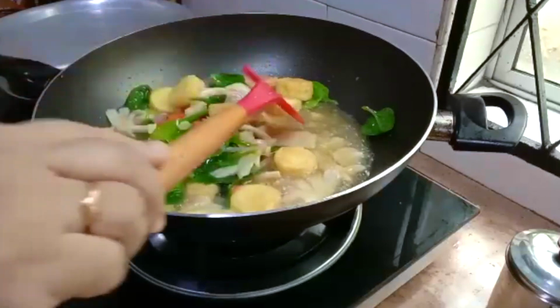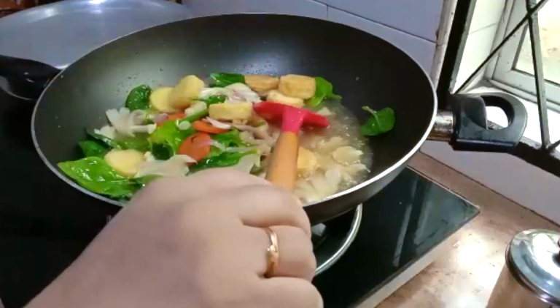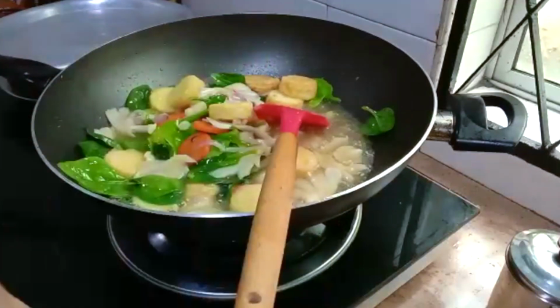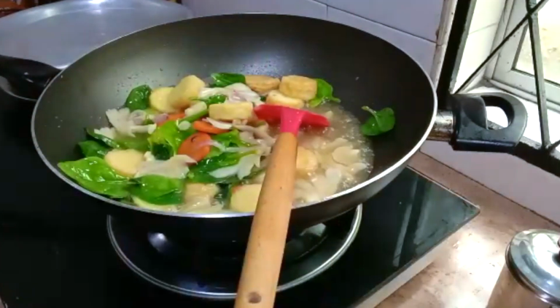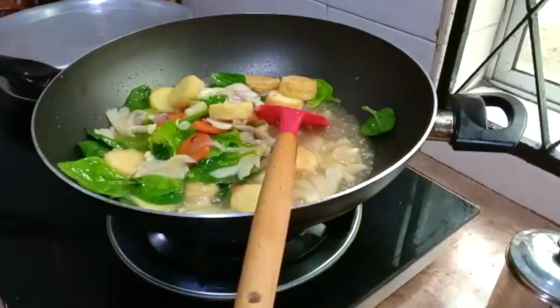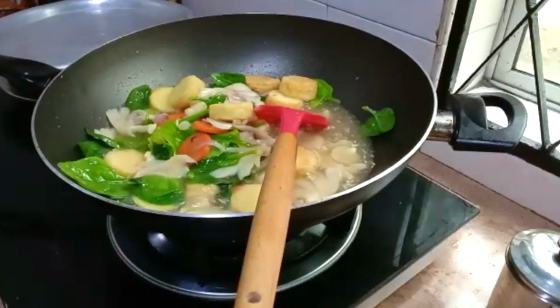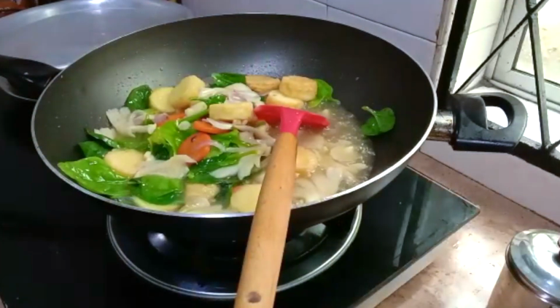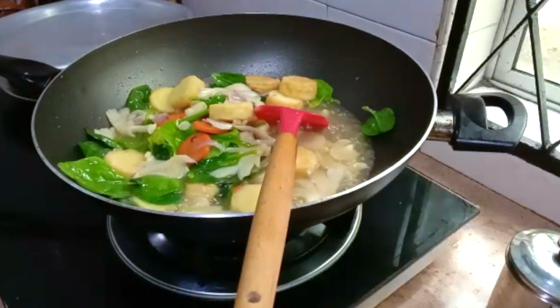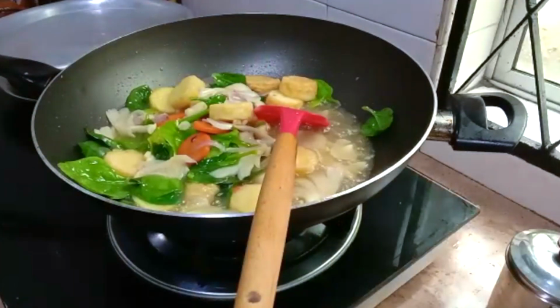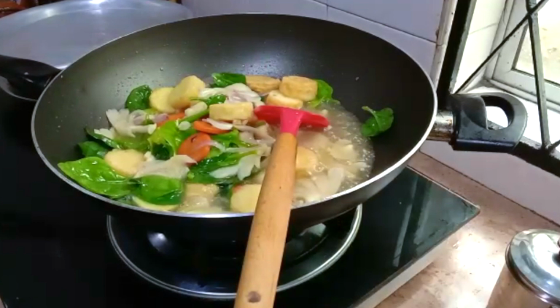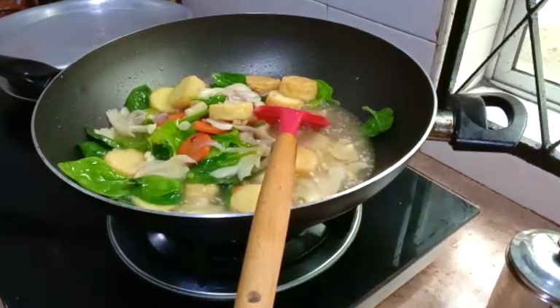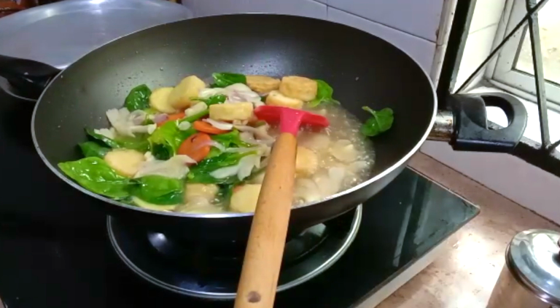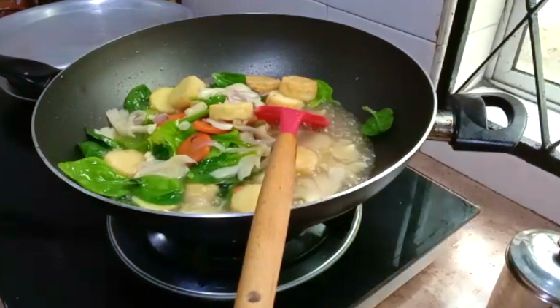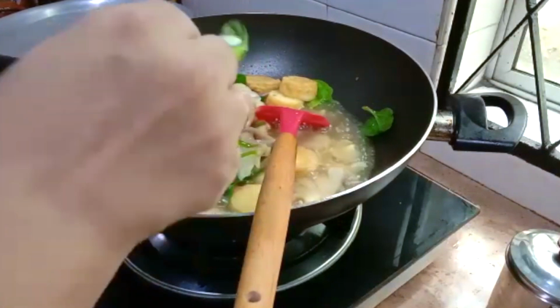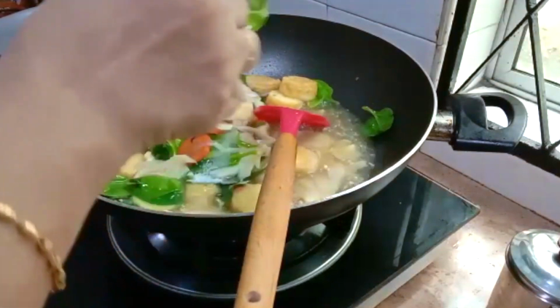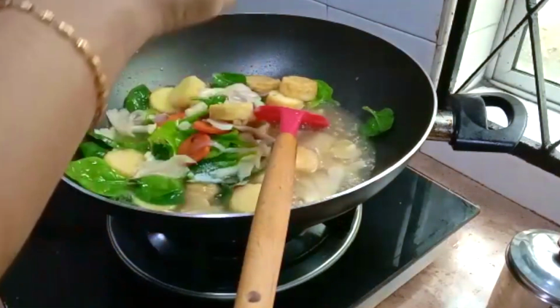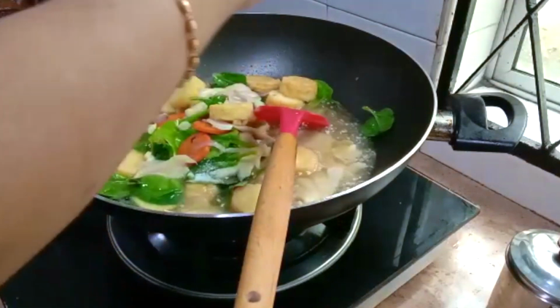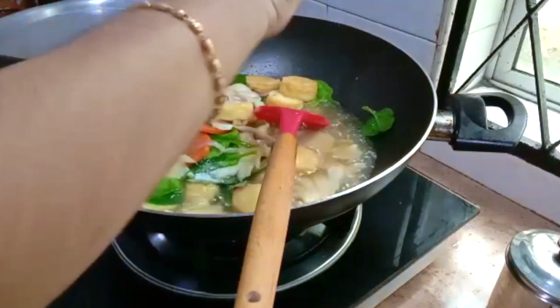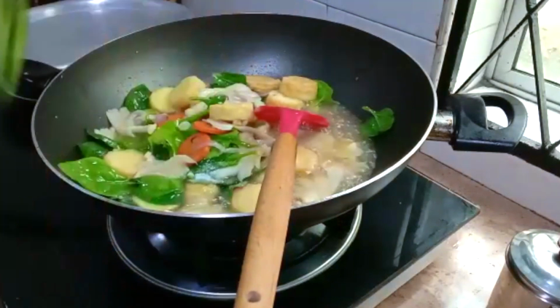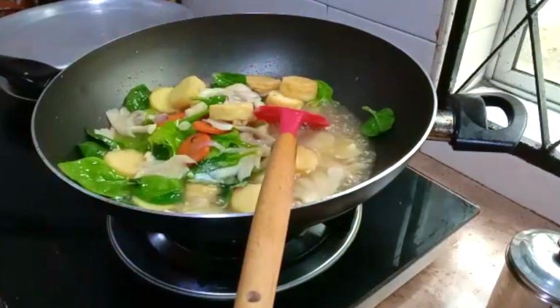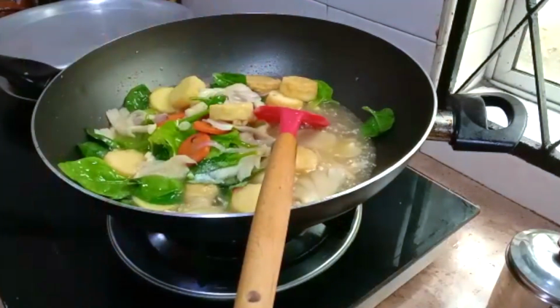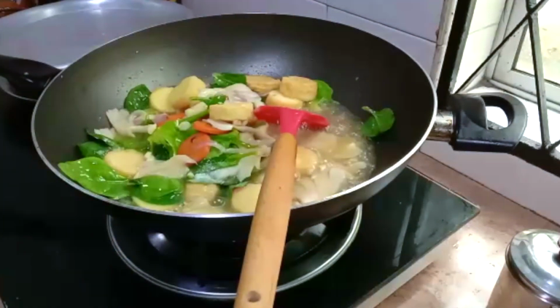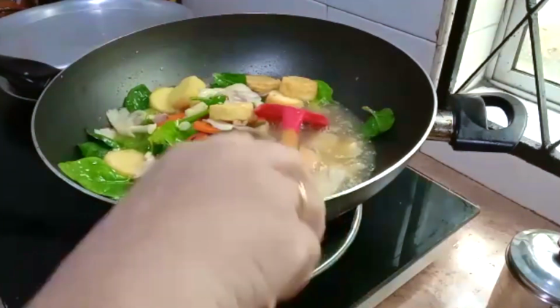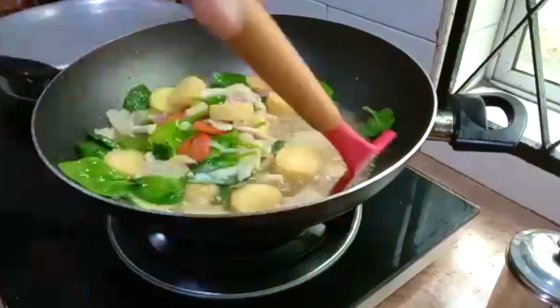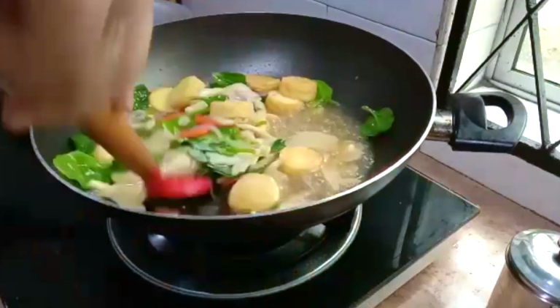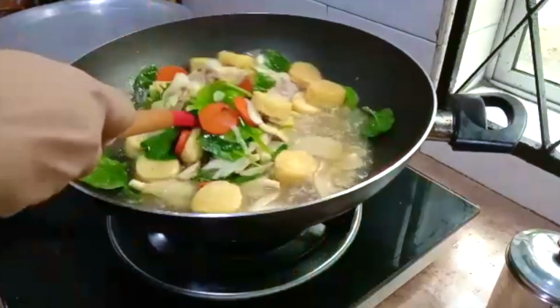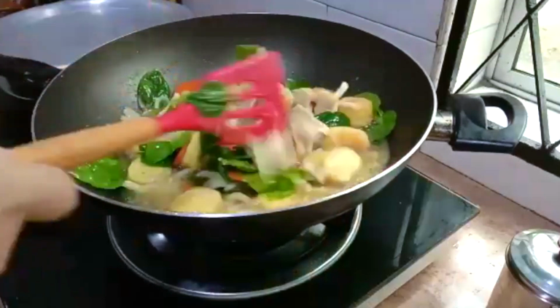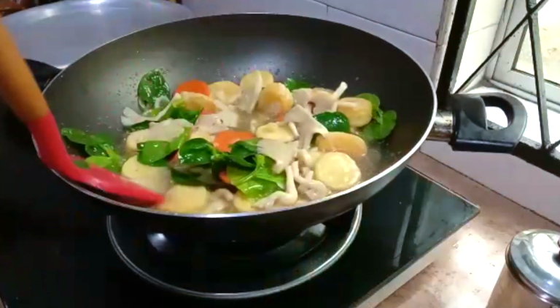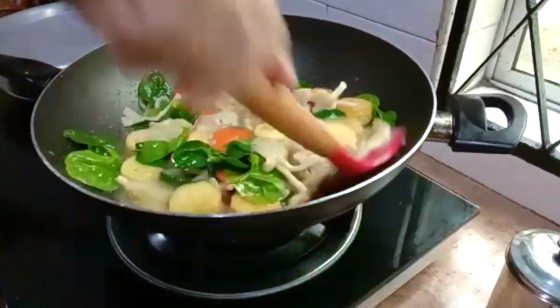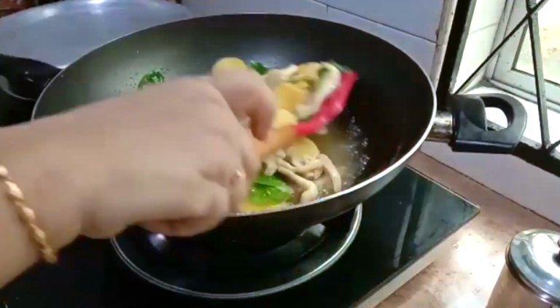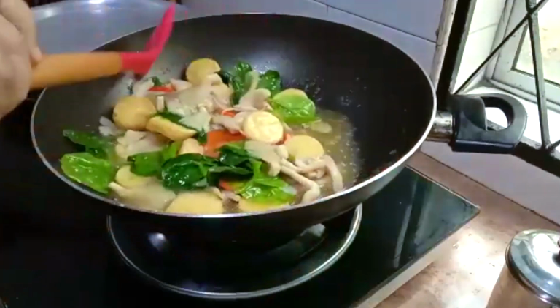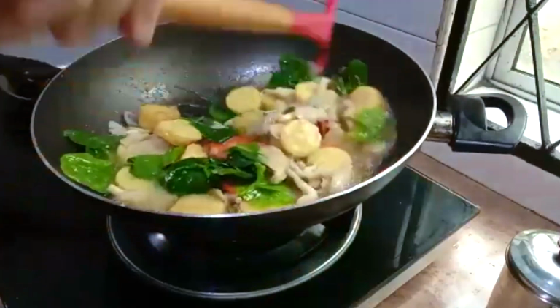It needs a little bit more salt. I'm not adding pepper or anything because I'm having a spicy dish with this. But if you're not, and you want to add pepper, add it now and switch off the heat.